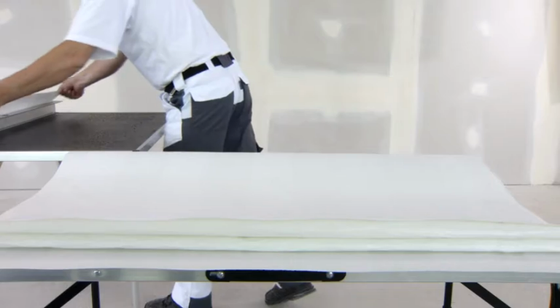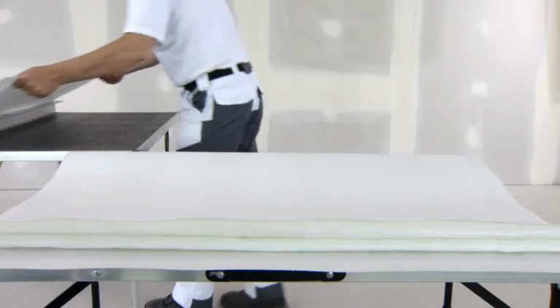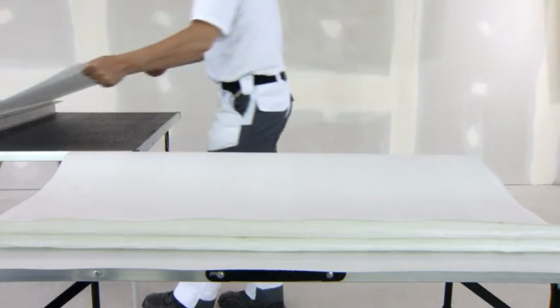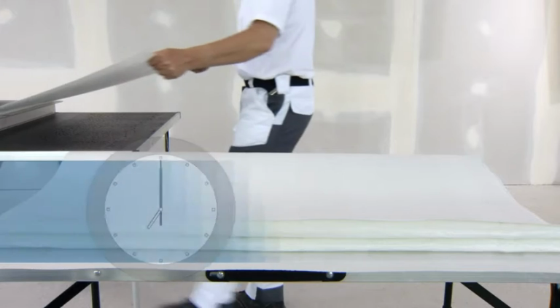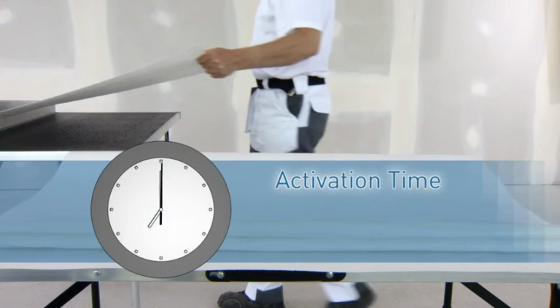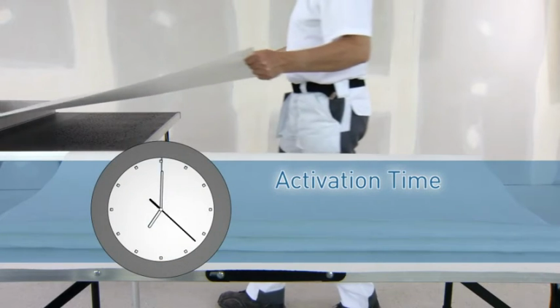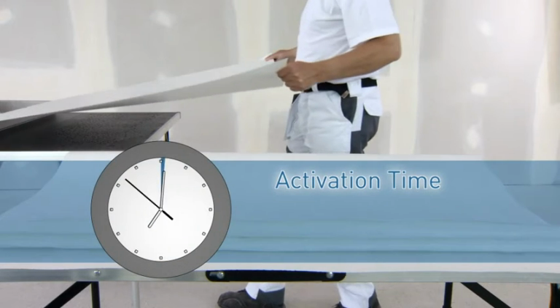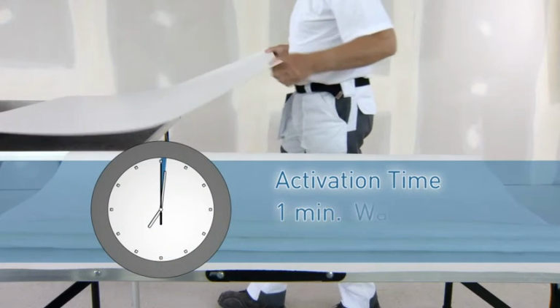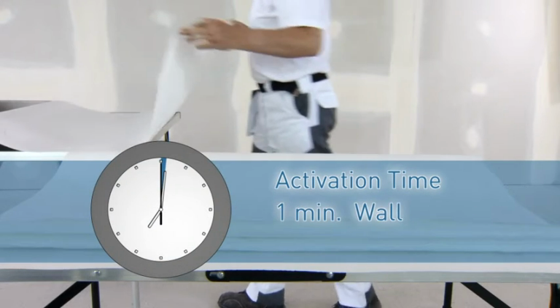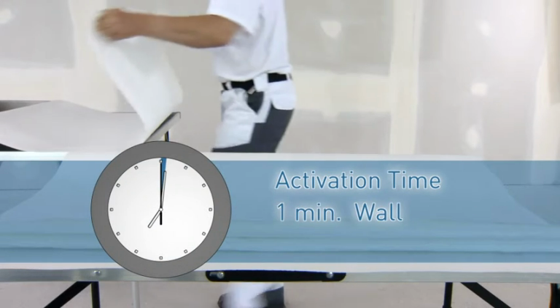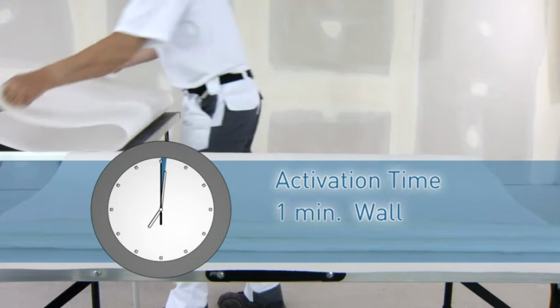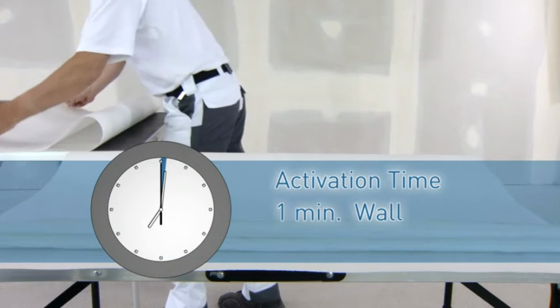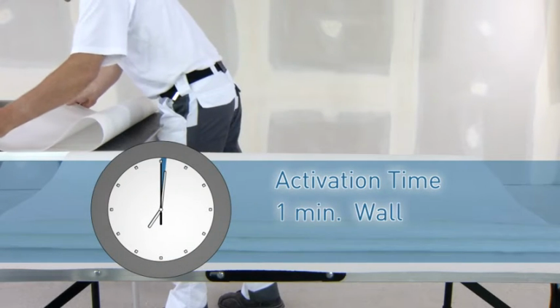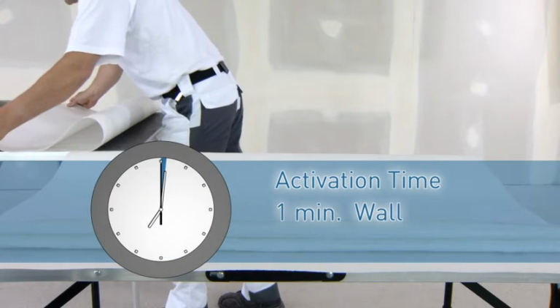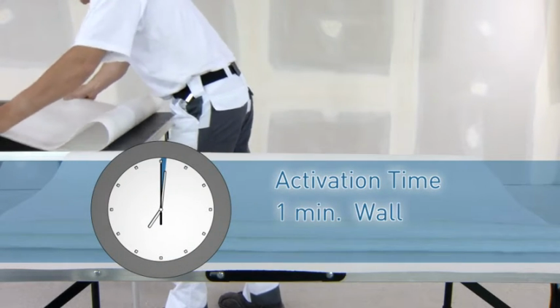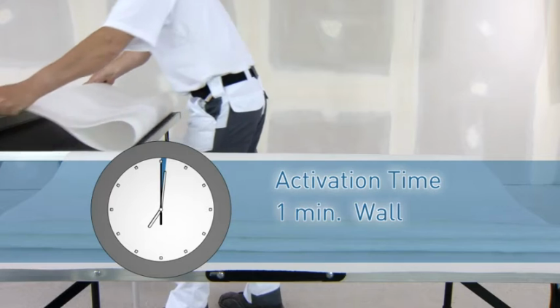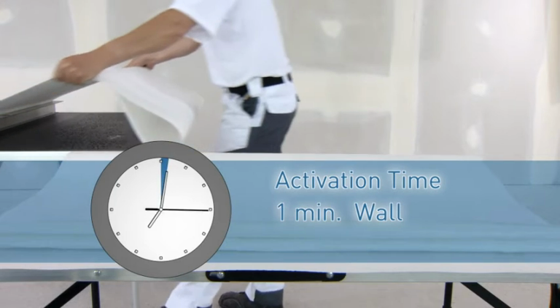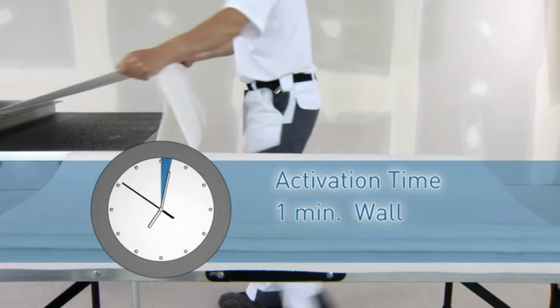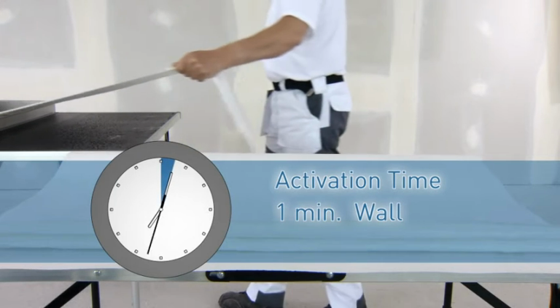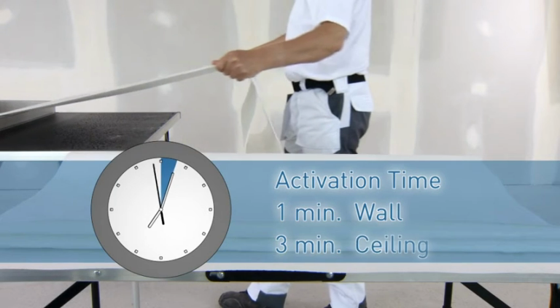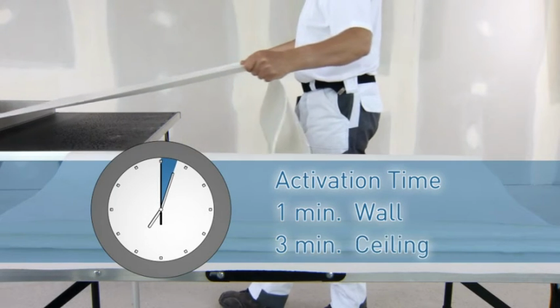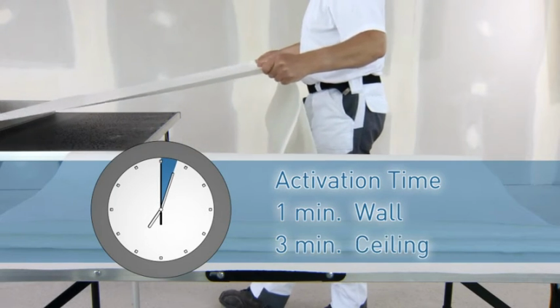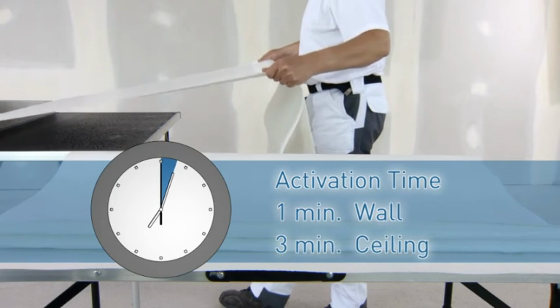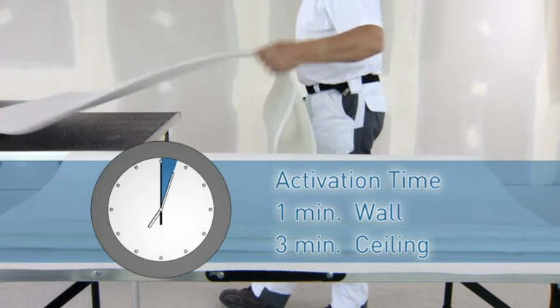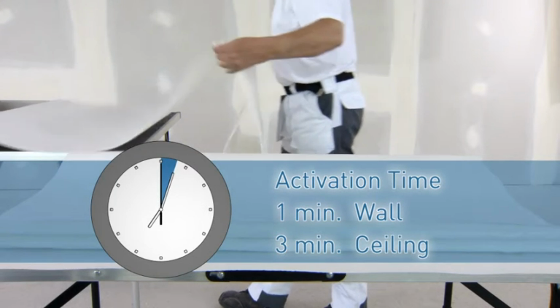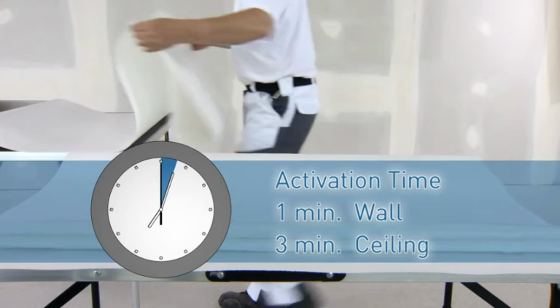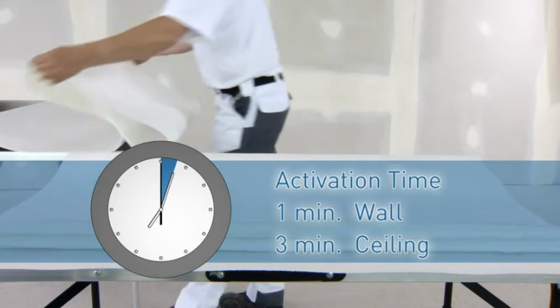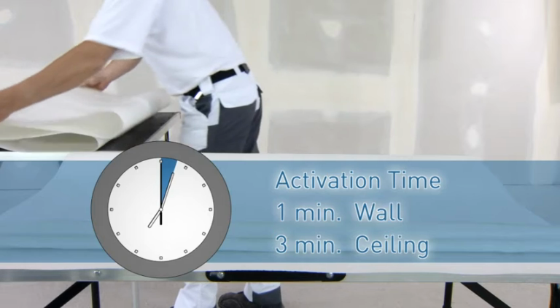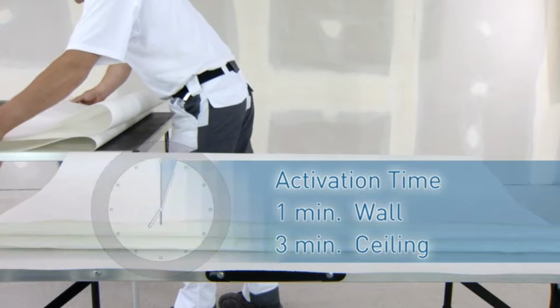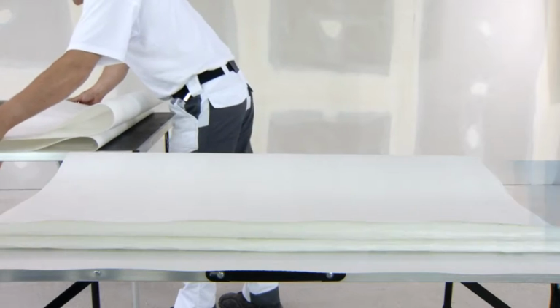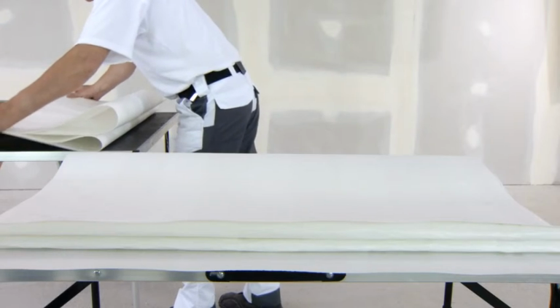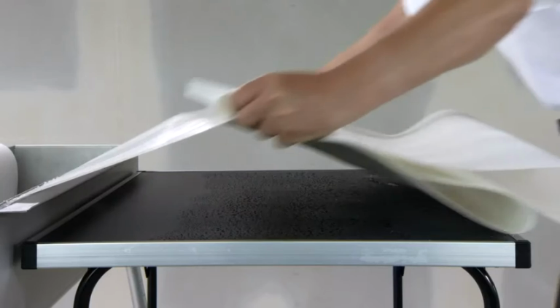The adhesive needs approximately one minute to activate before attaching to the wall. For applications on ceilings, please allow three minutes. You can use this time to prepare more lengths.